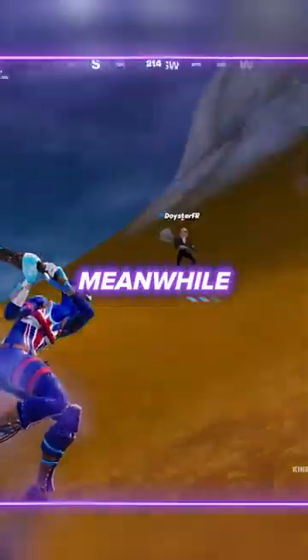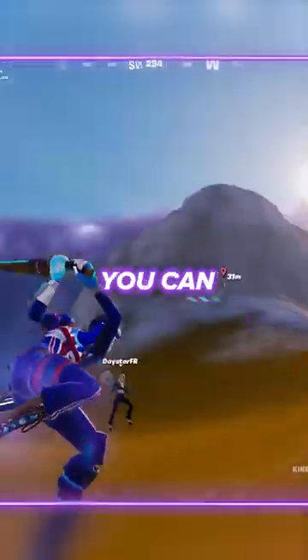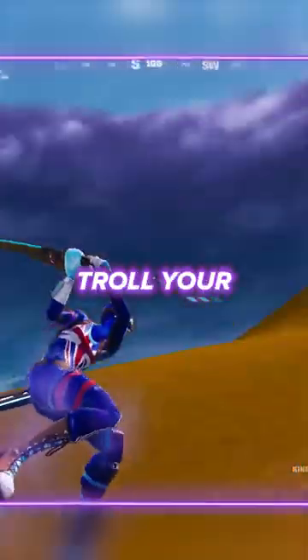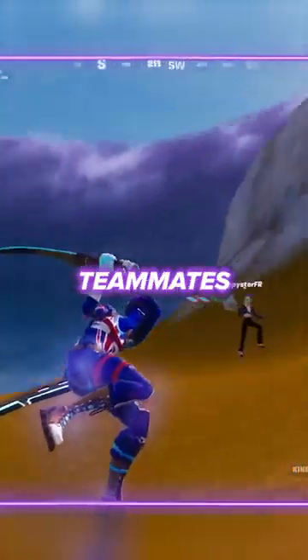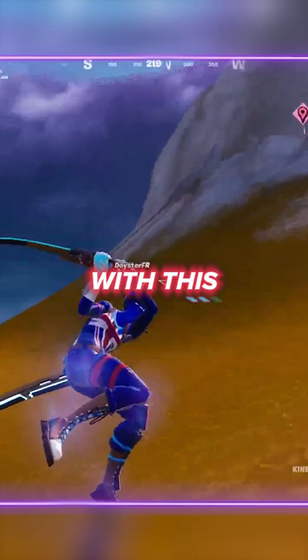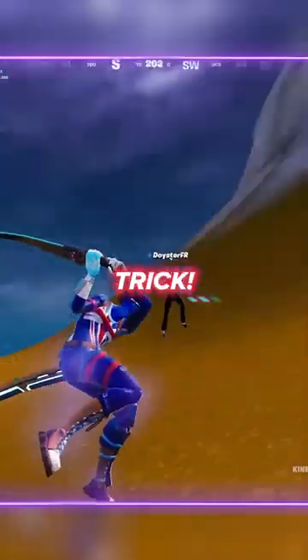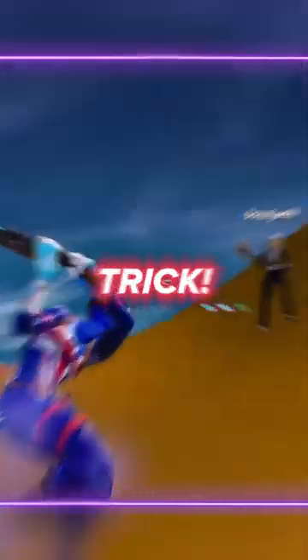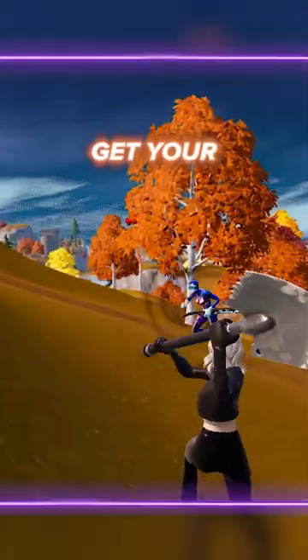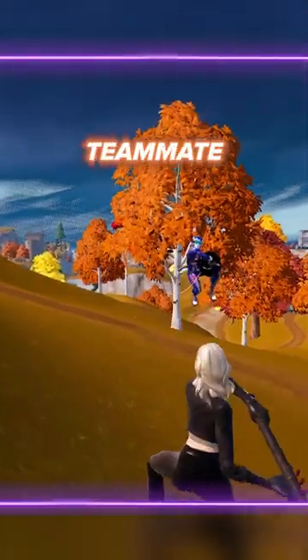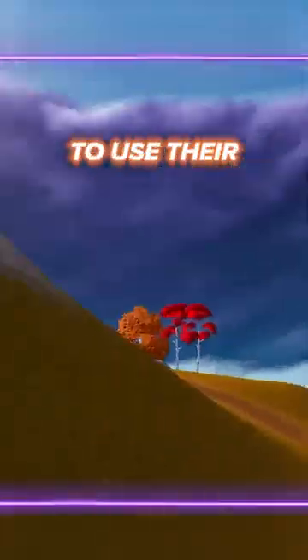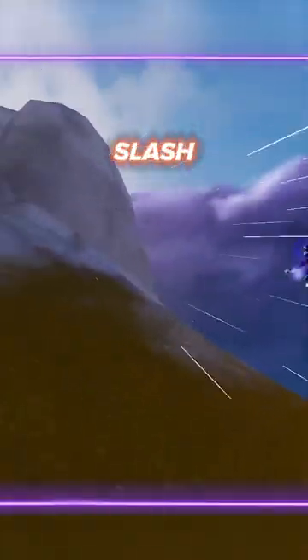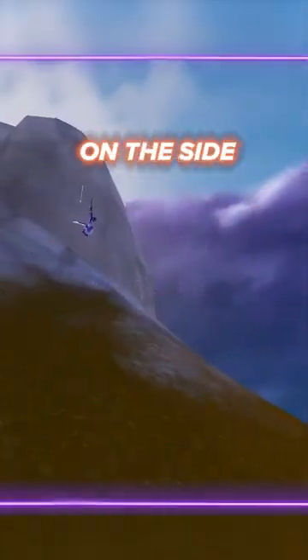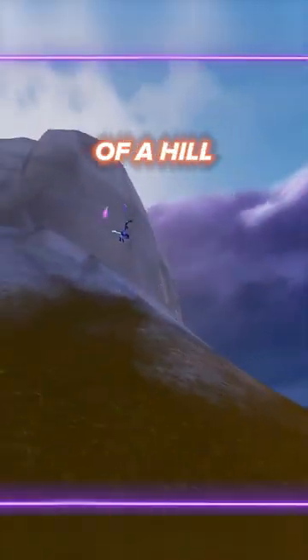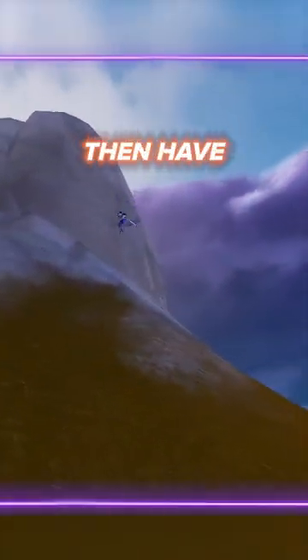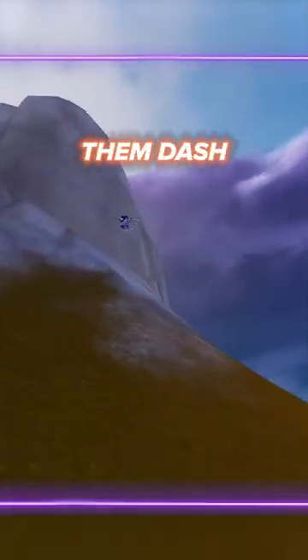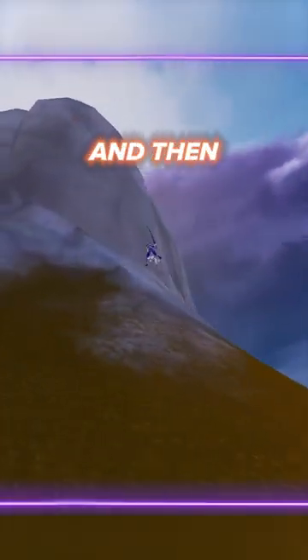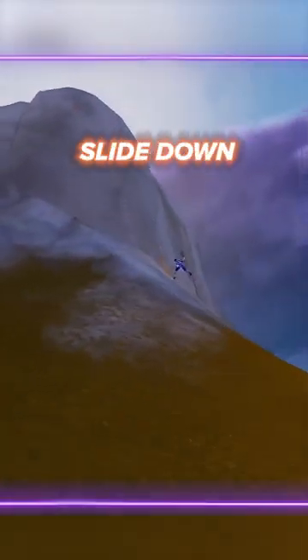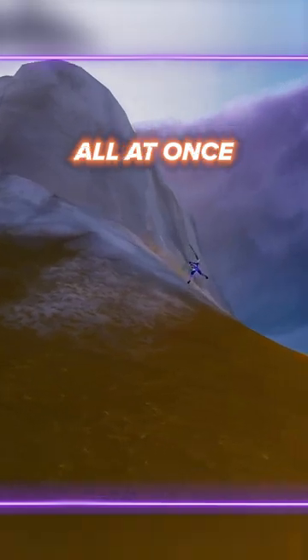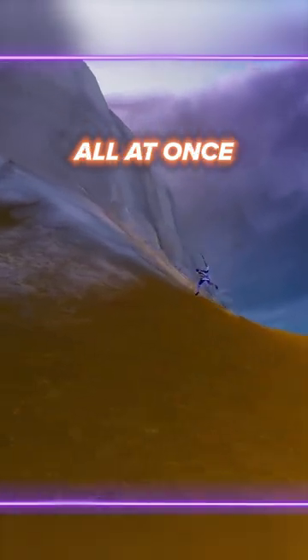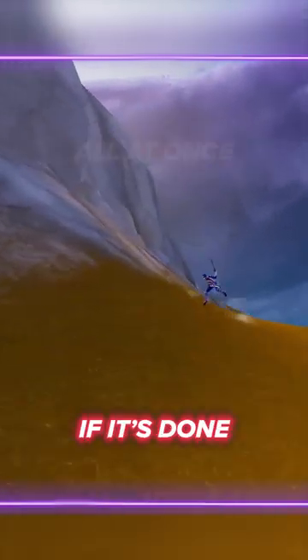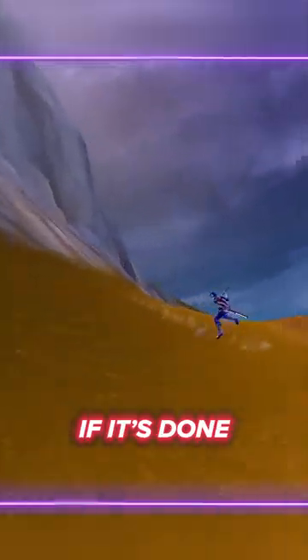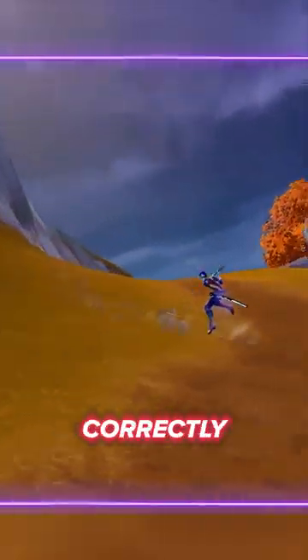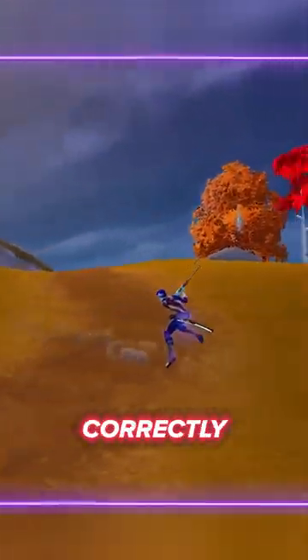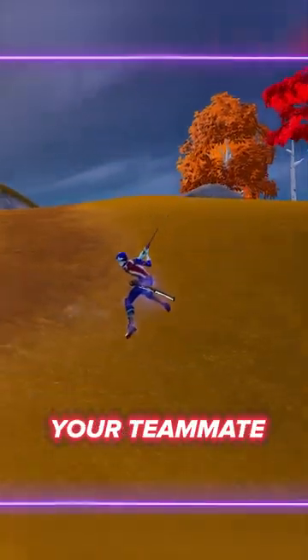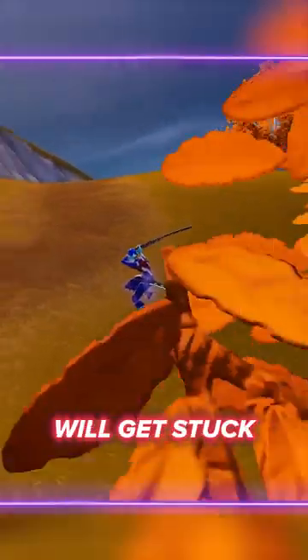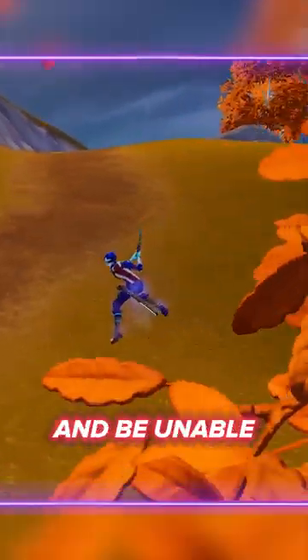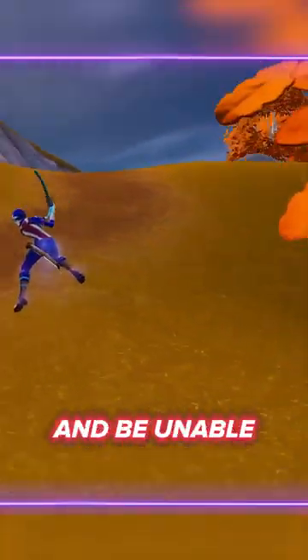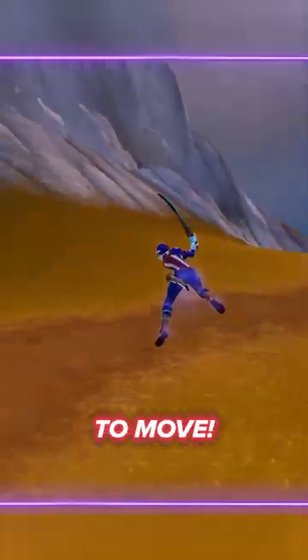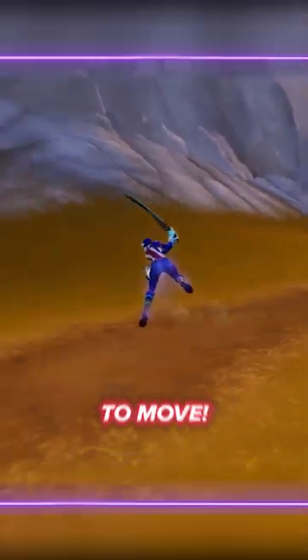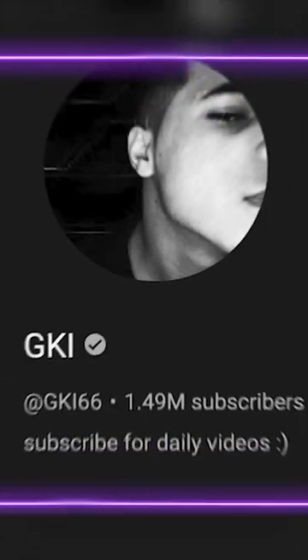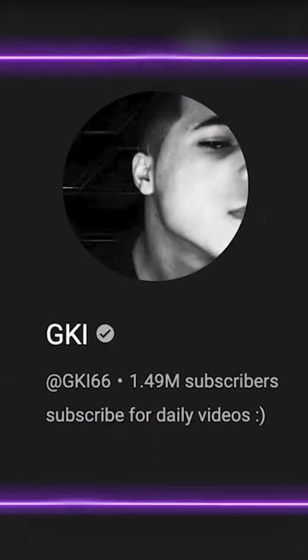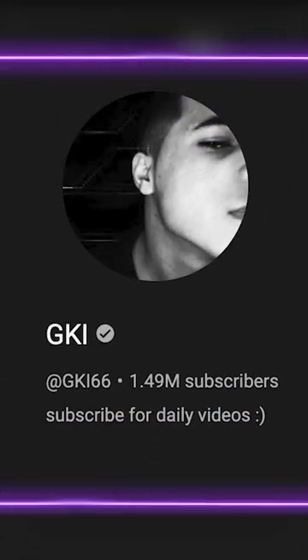Meanwhile, you can control your teammates with this trick. Get your teammate to use your knockback slash on the side of a hill, then have them dash, then slide down all at once. If it's done correctly, your teammate will get stuck and be unable to move. Credit GKI.